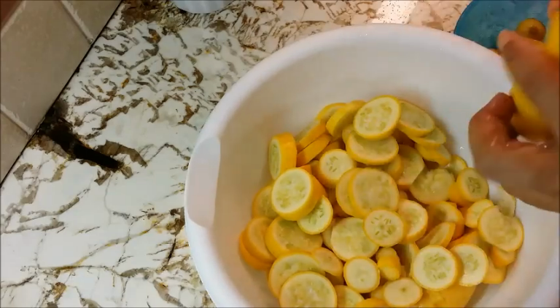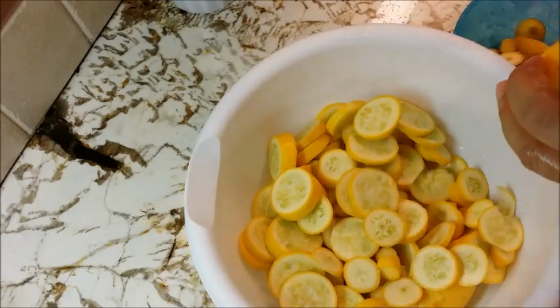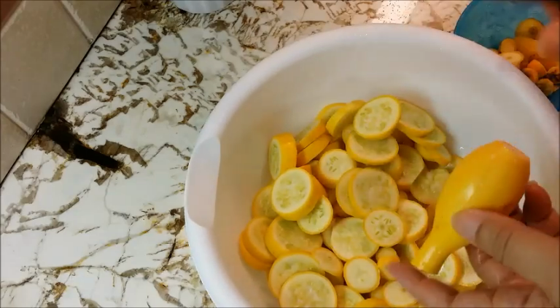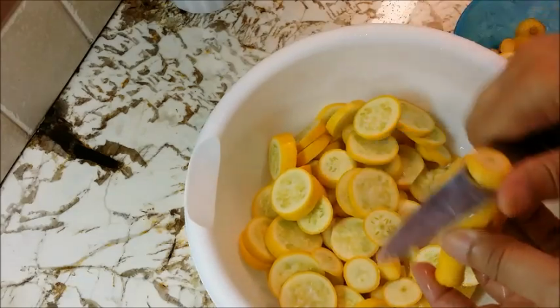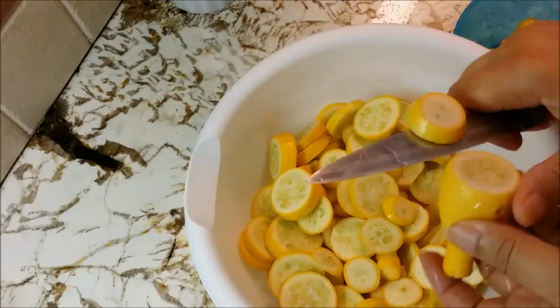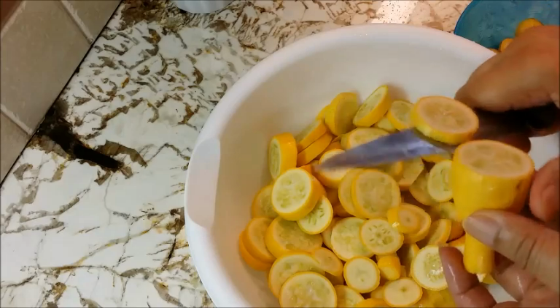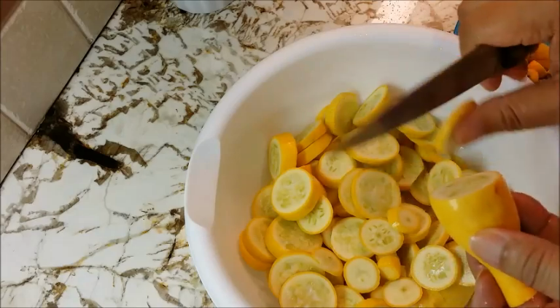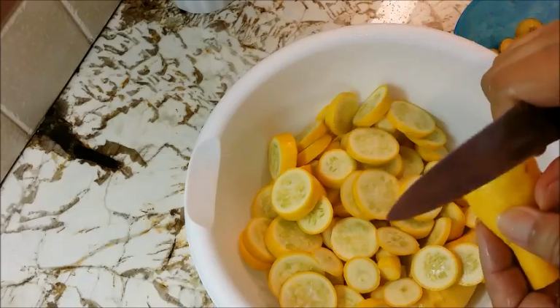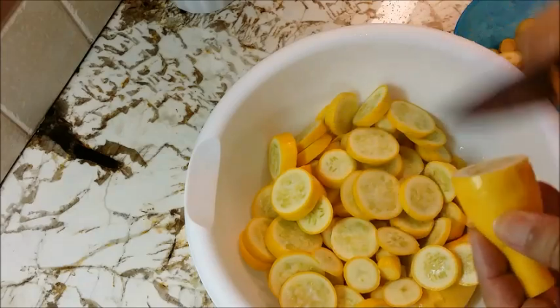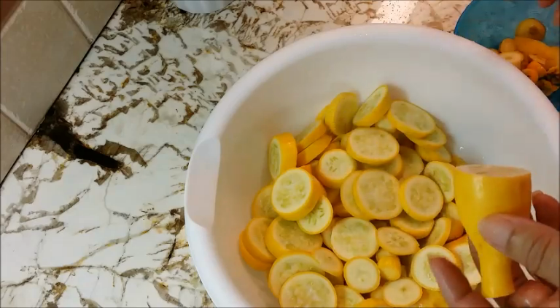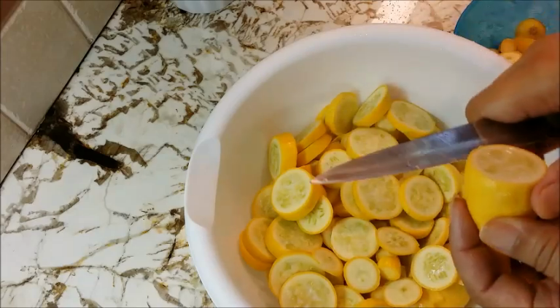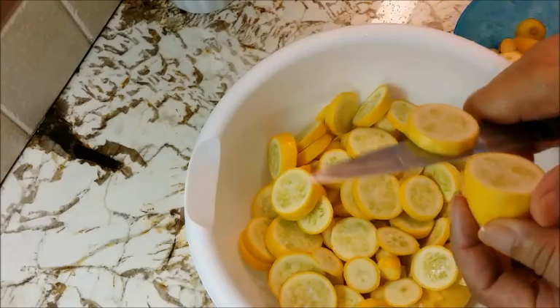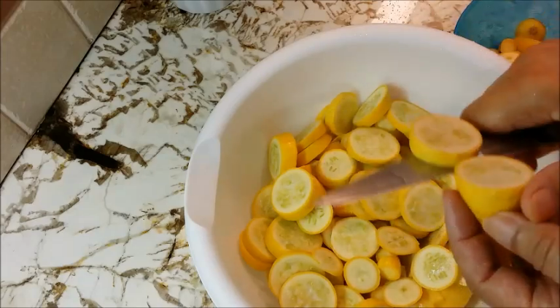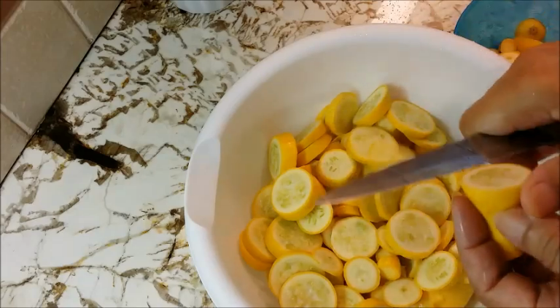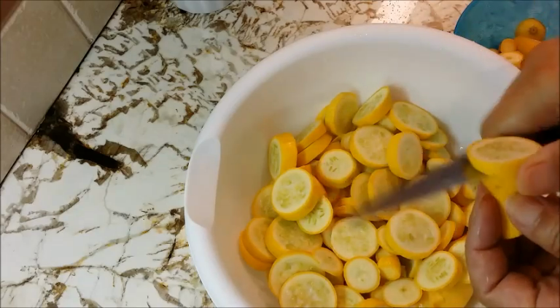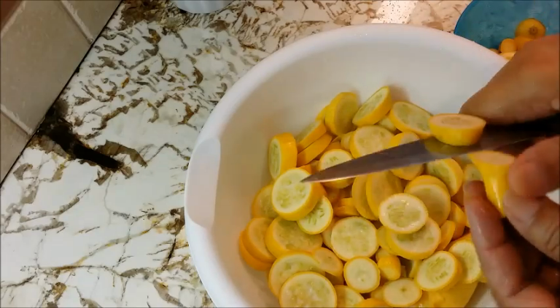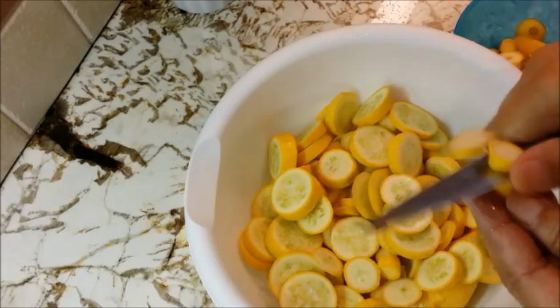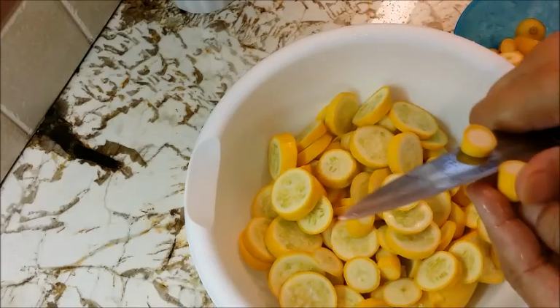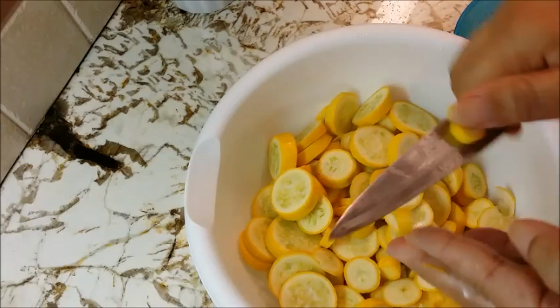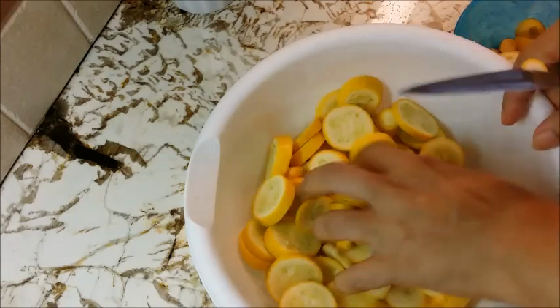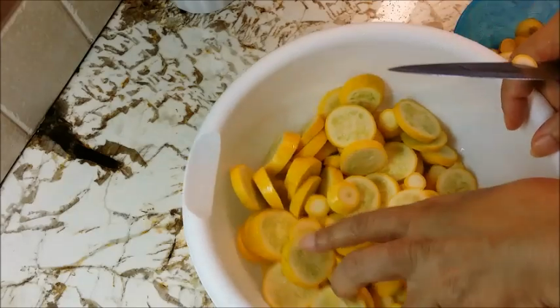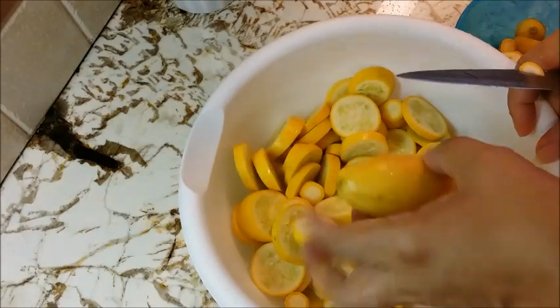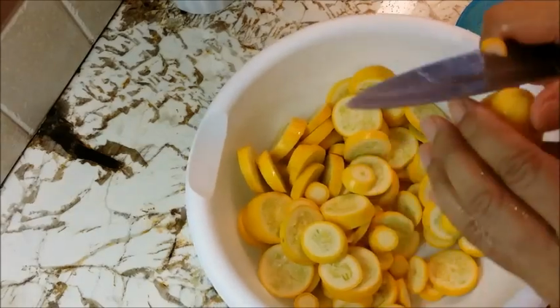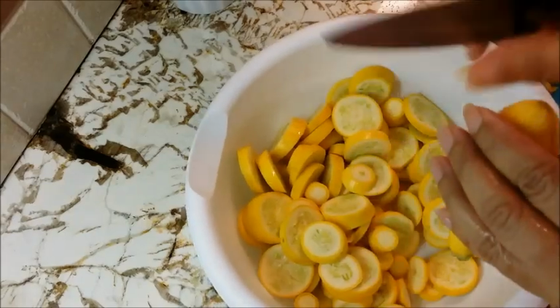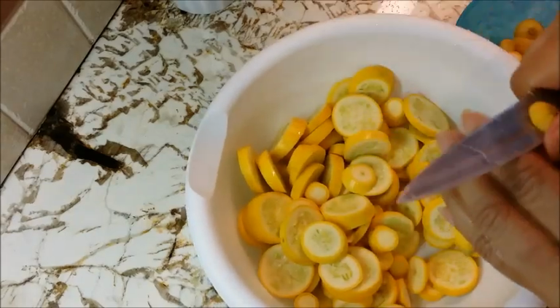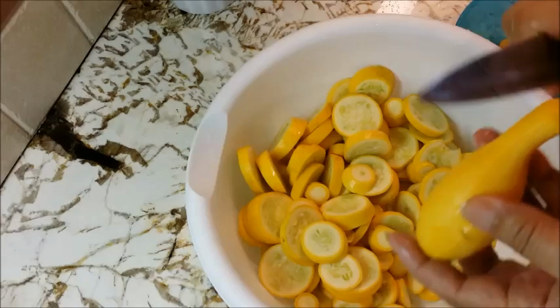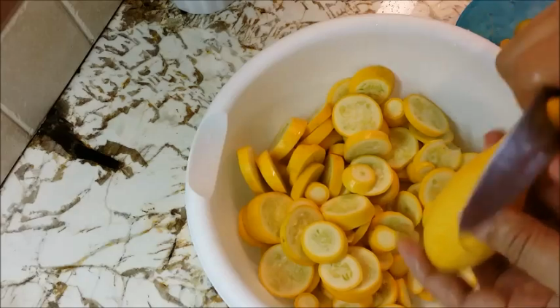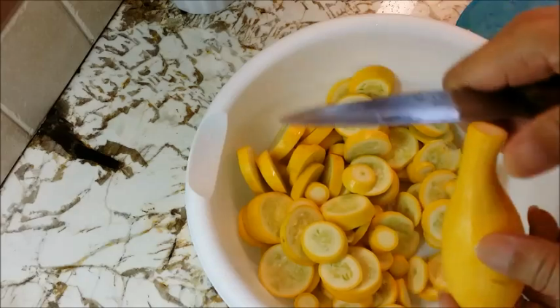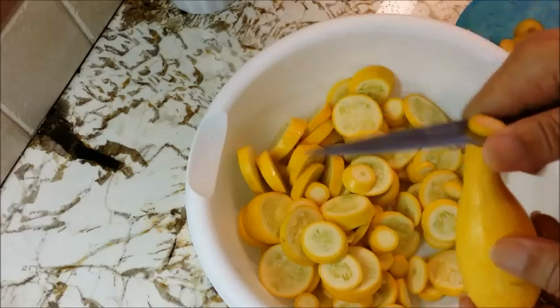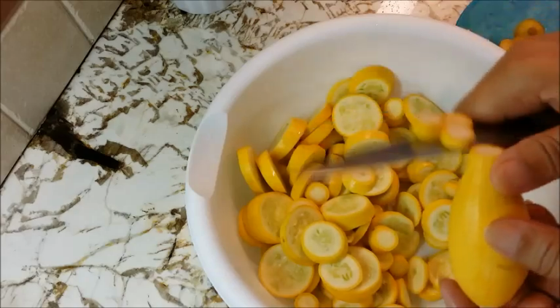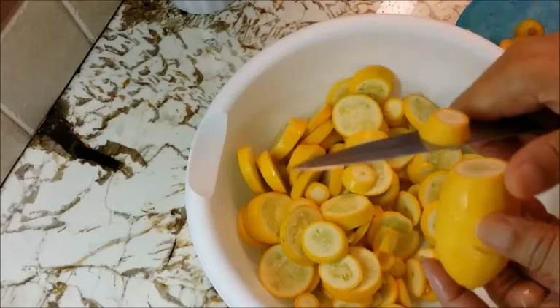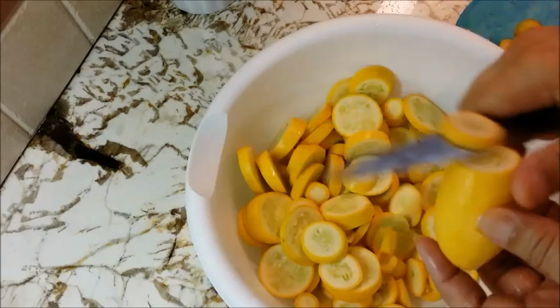When I'm slicing and working with vegetables like this, it gives me time to think and to reflect and to sing. I just love it.